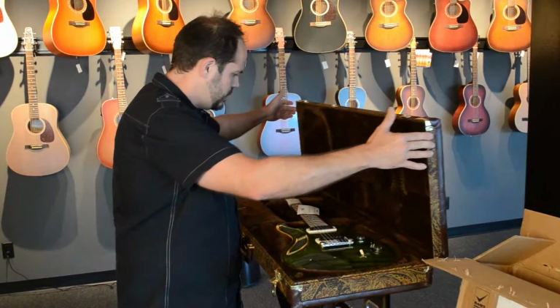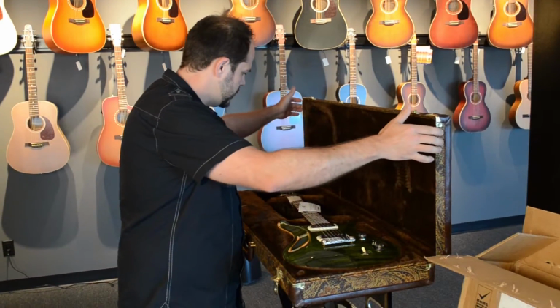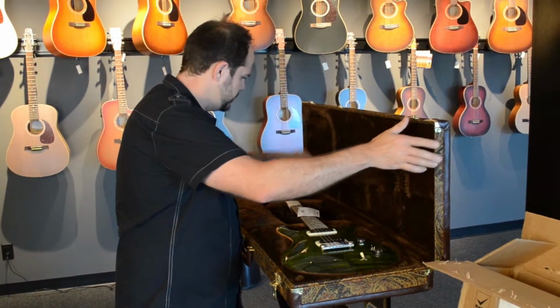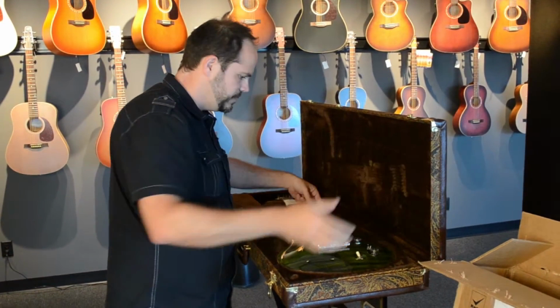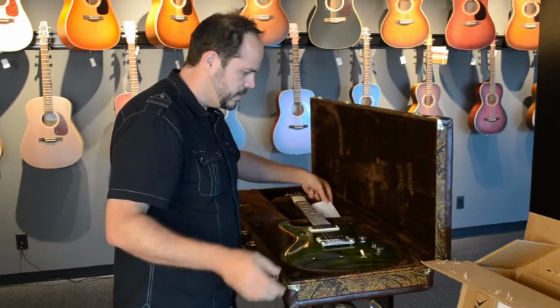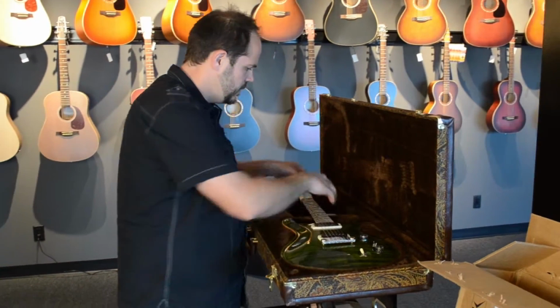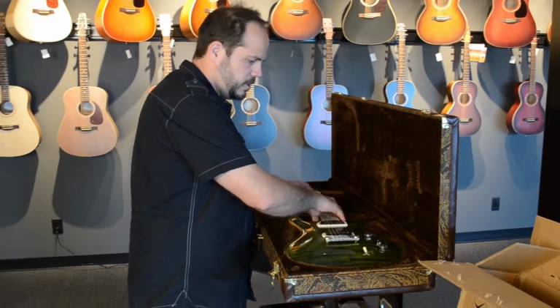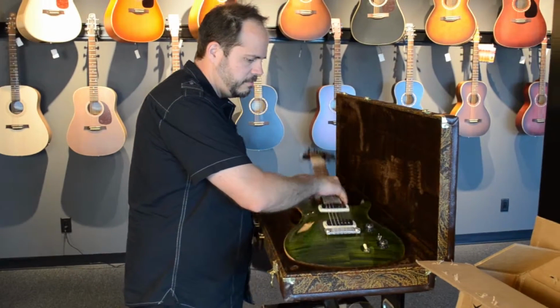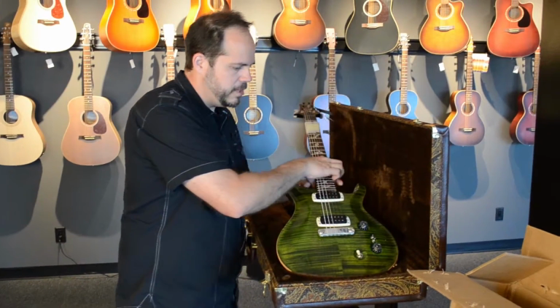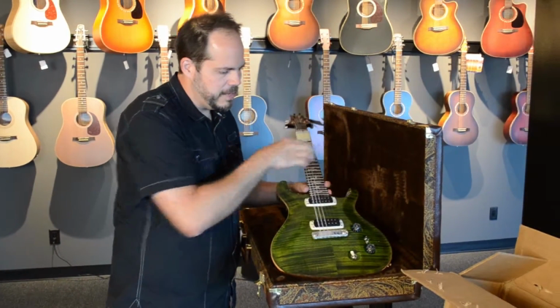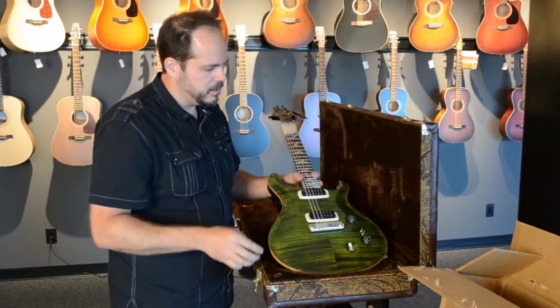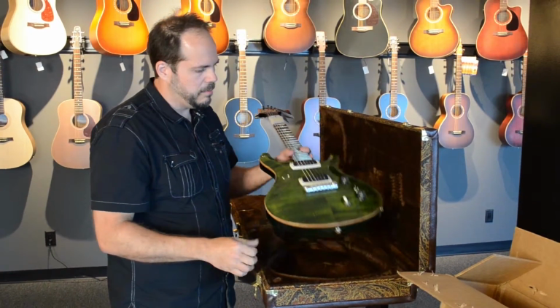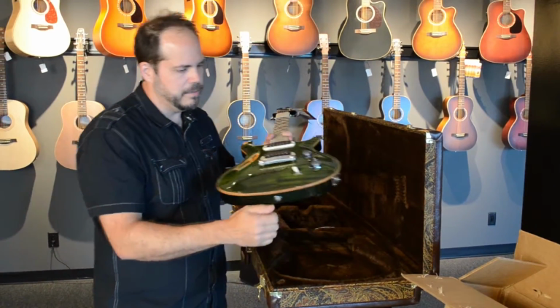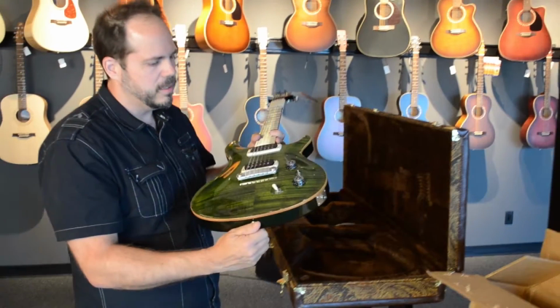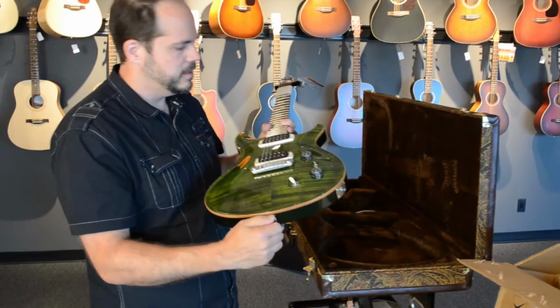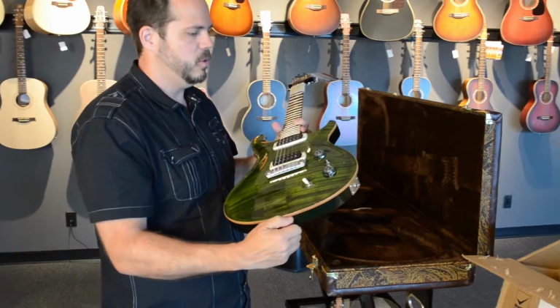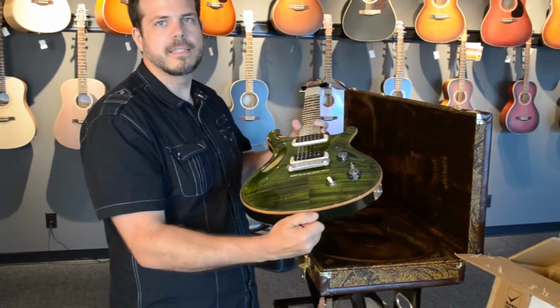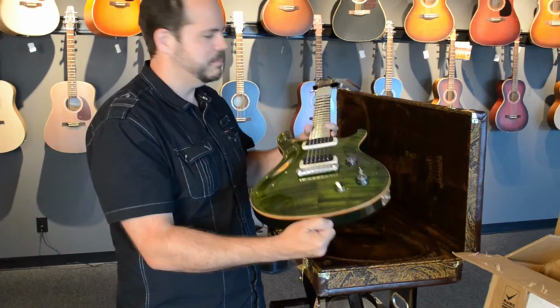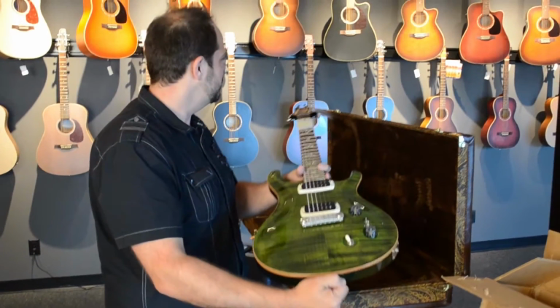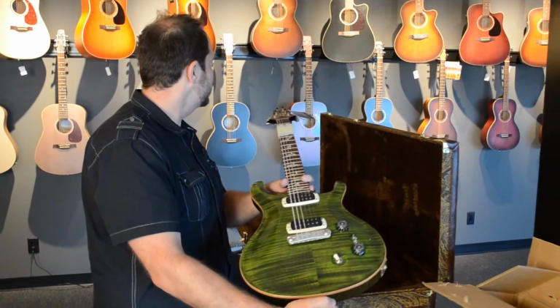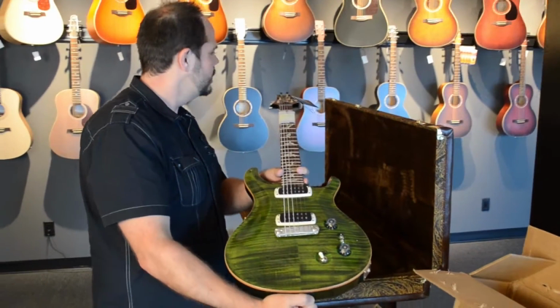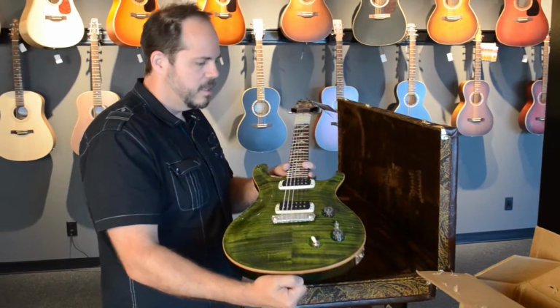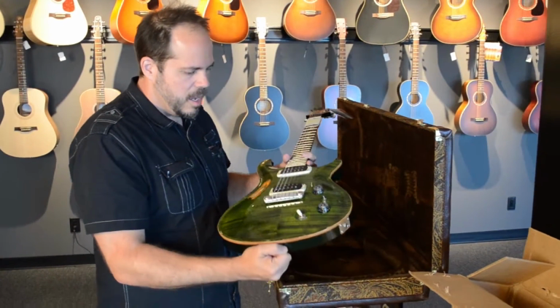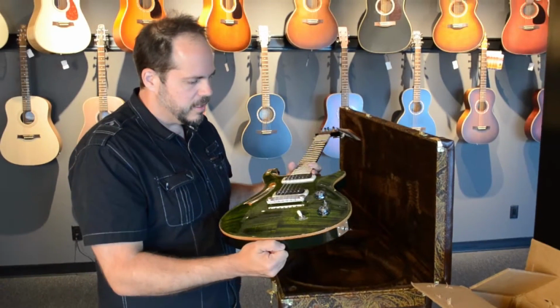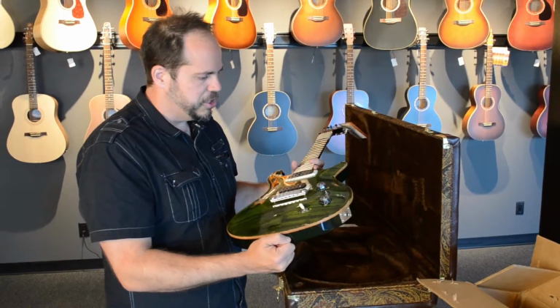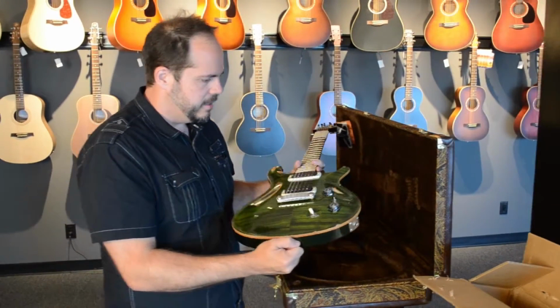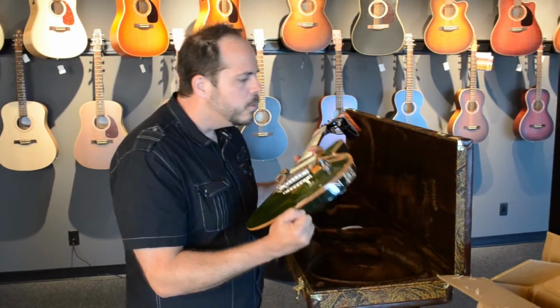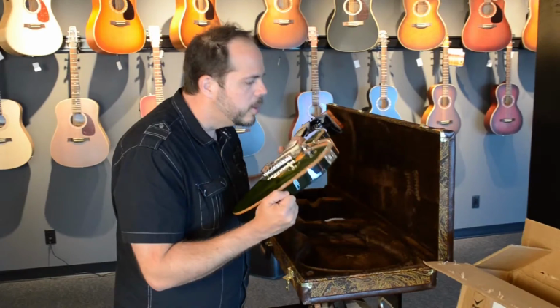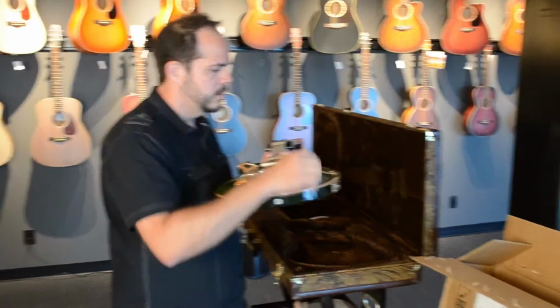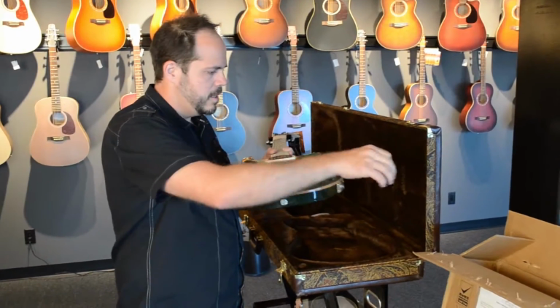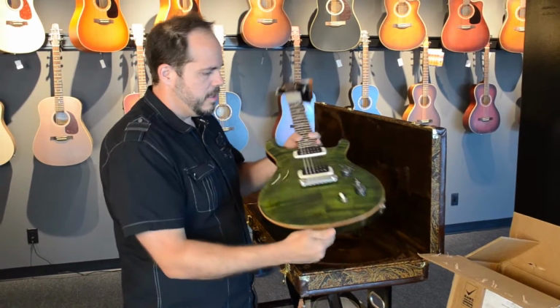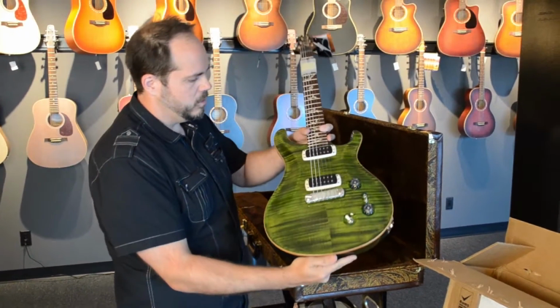Oh, gorgeous. Ordered it in the Flame instead of the Quilt — I prefer Flame to Quilt, though I know it's a personal preference. This color is Jade, and it is gorgeous.